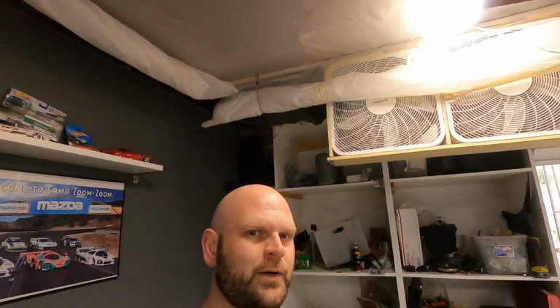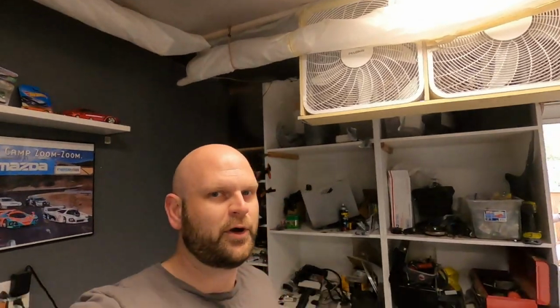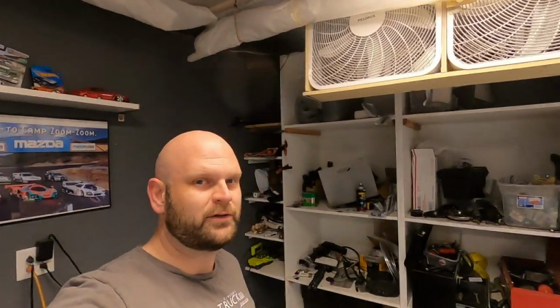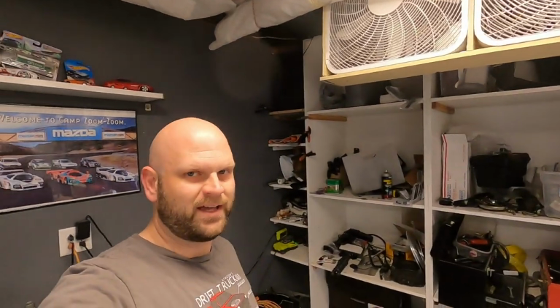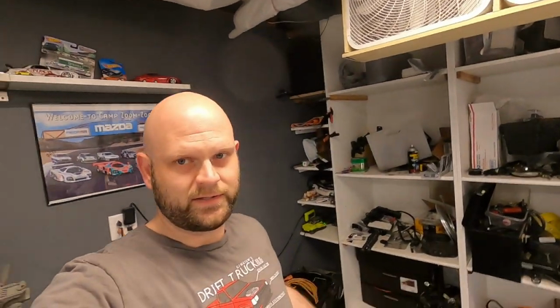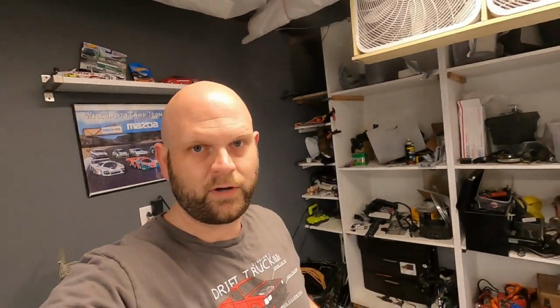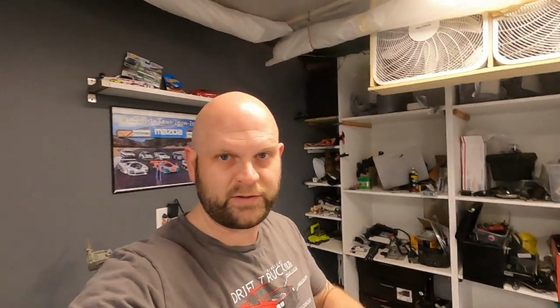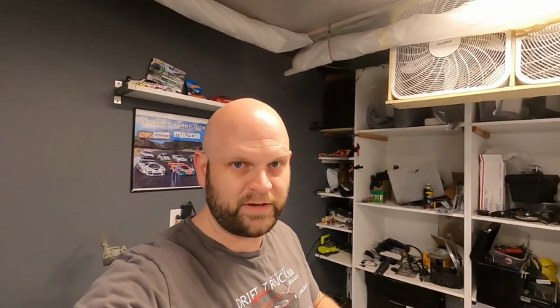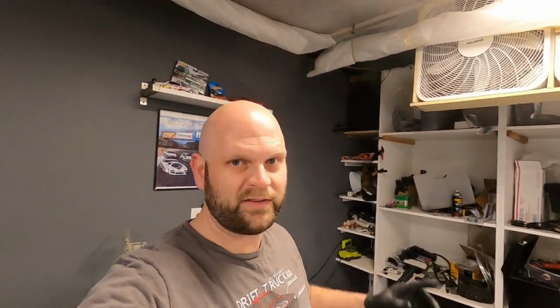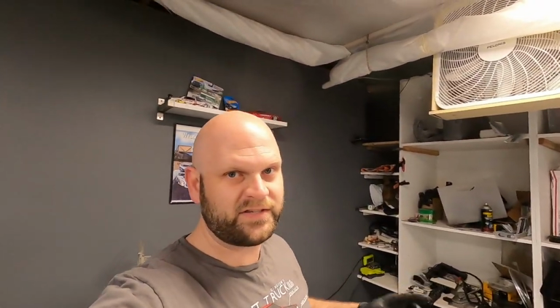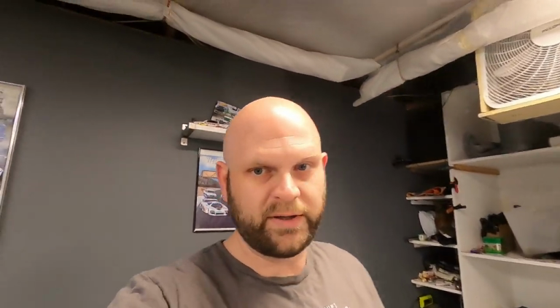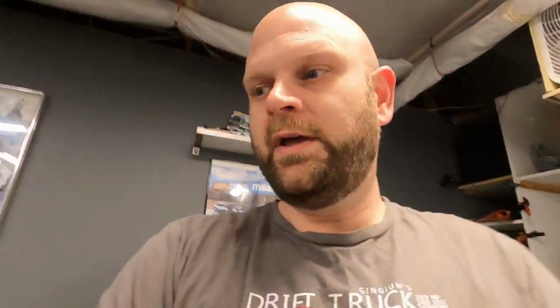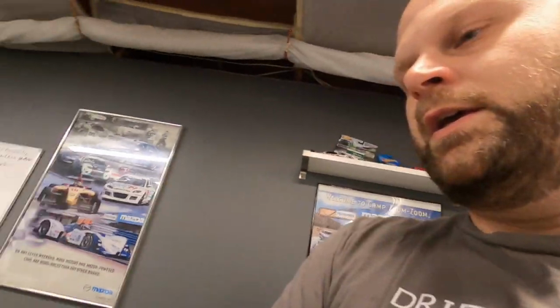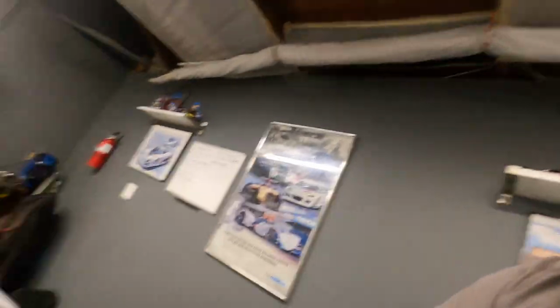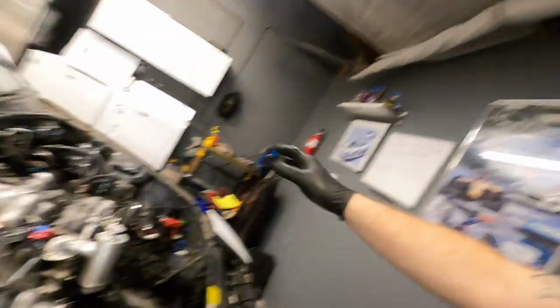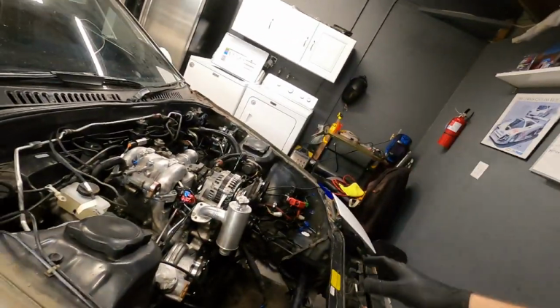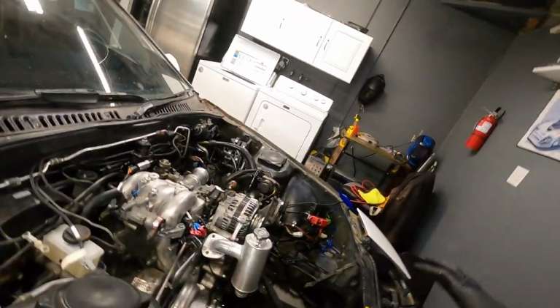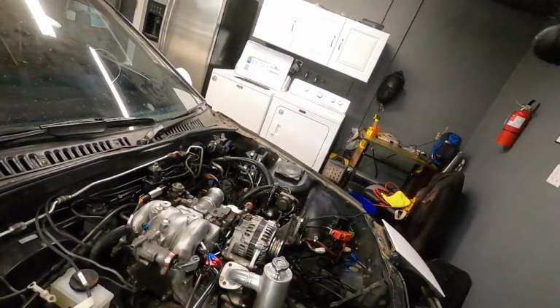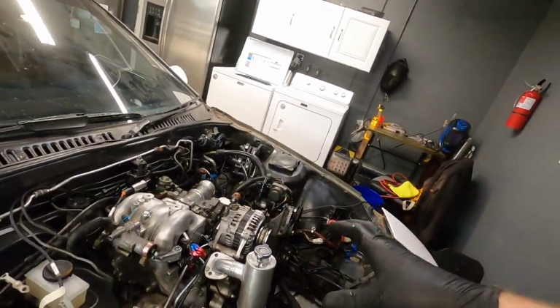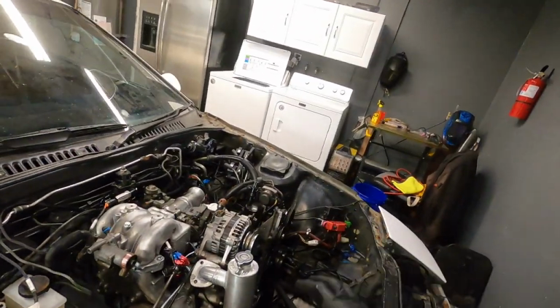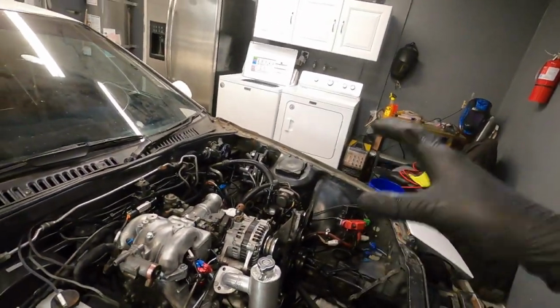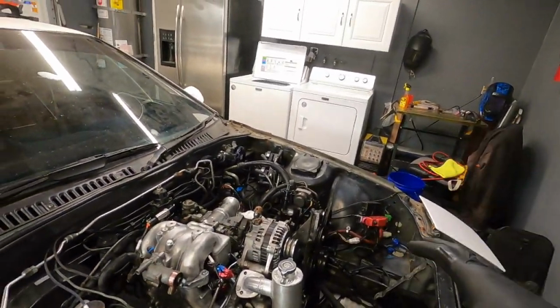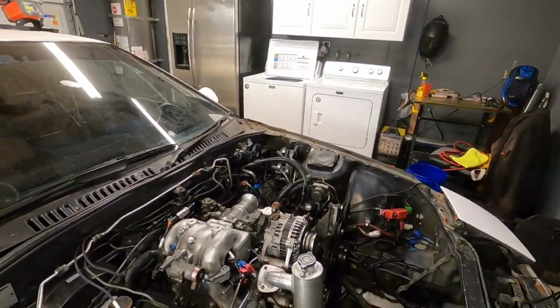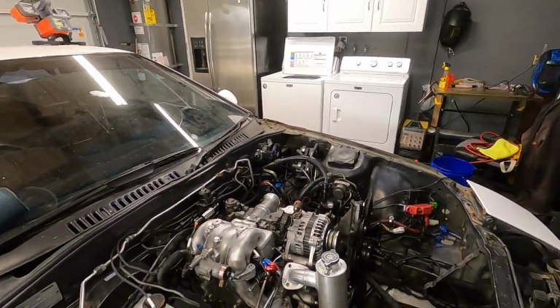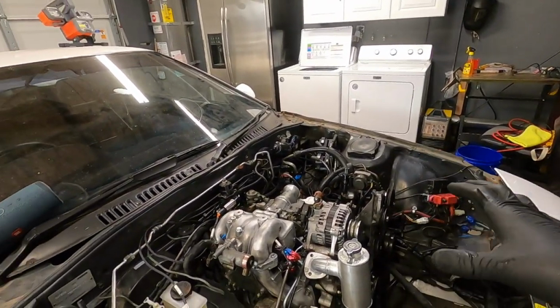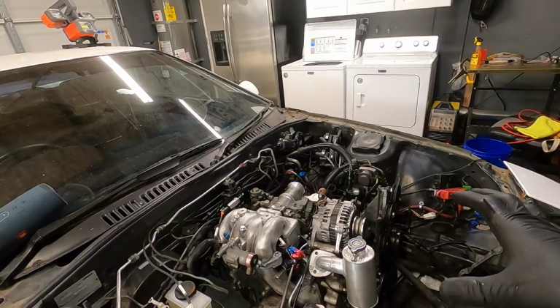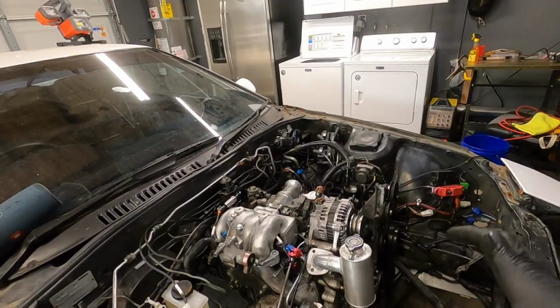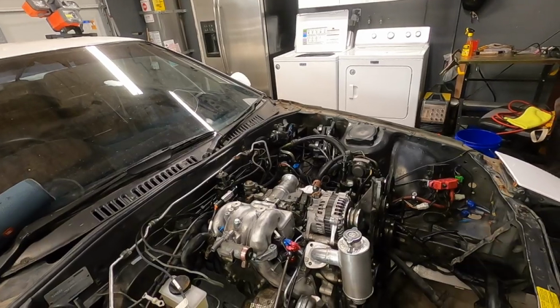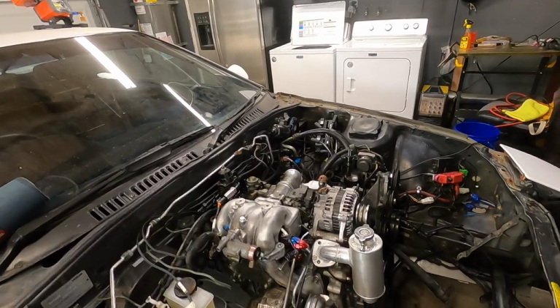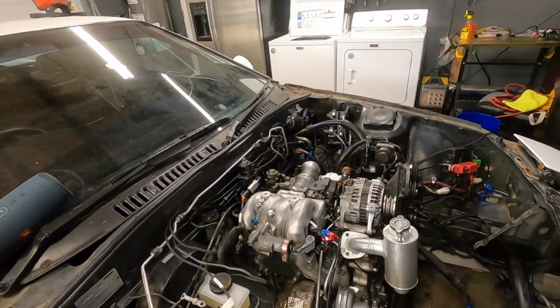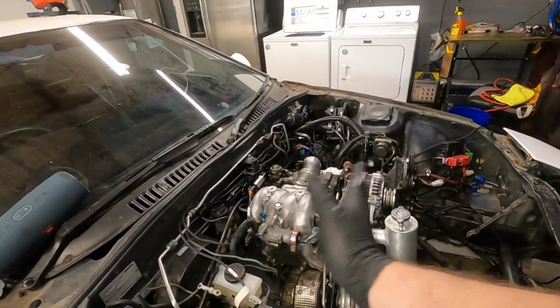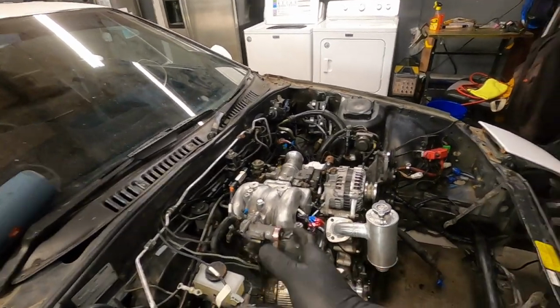Hello everyone, I hope you're all doing excellent. Welcome back to another video on the FC build. In the previous video we got the fuel system set up, we got the Haltech wired in, and we got most of it buttoned up back here from this point back.